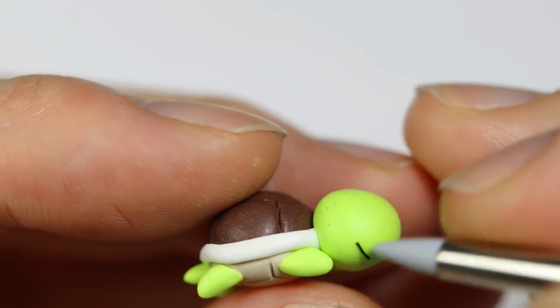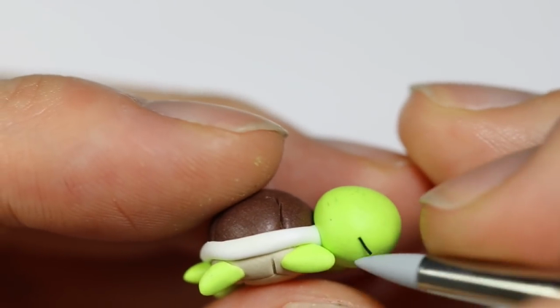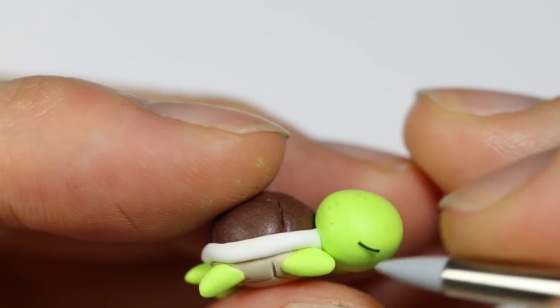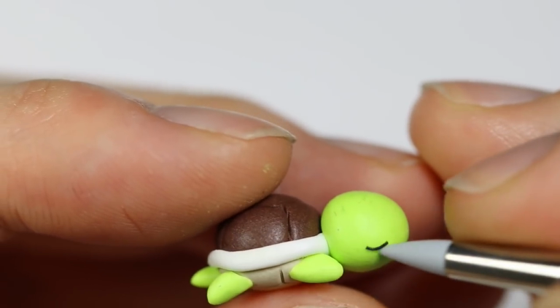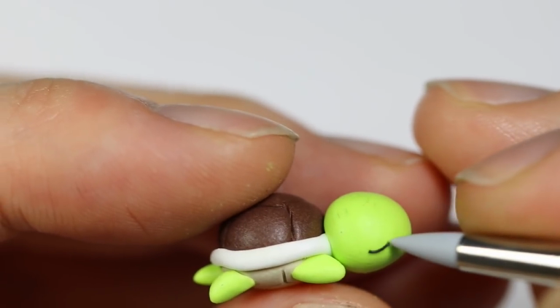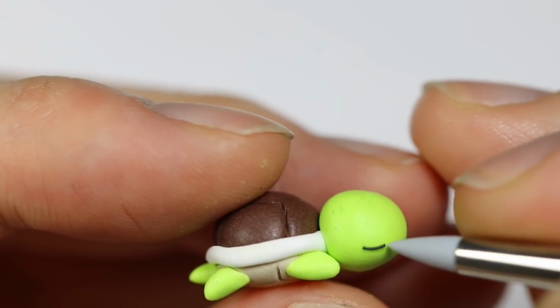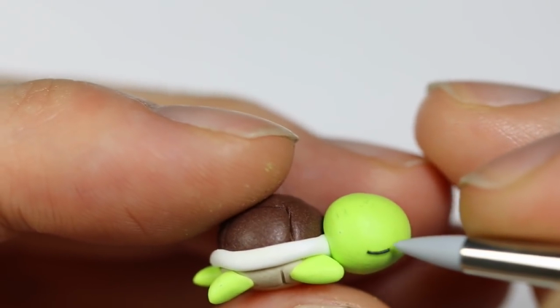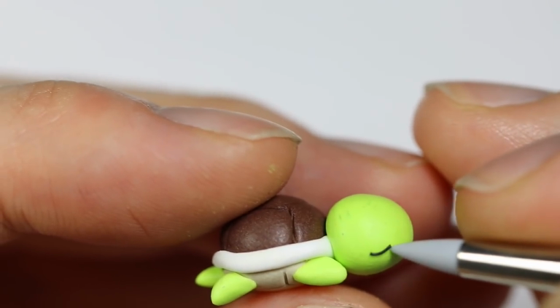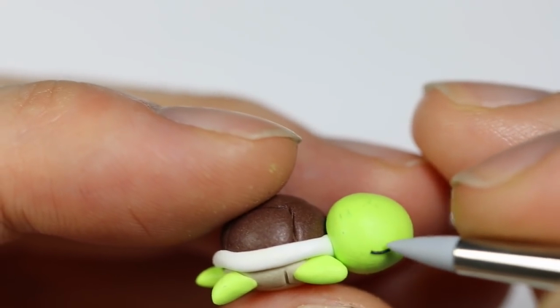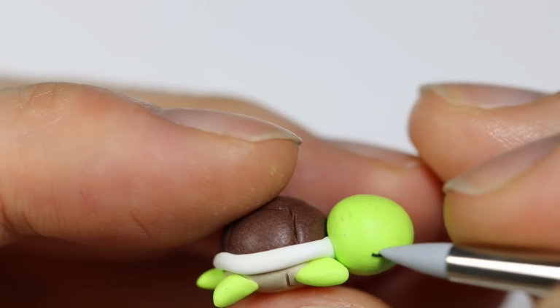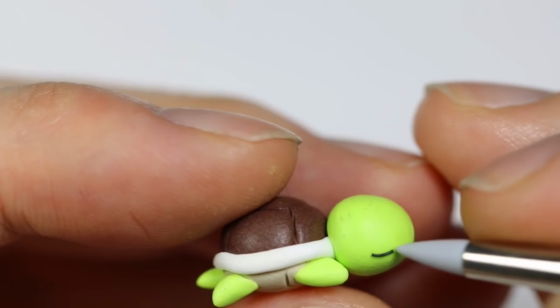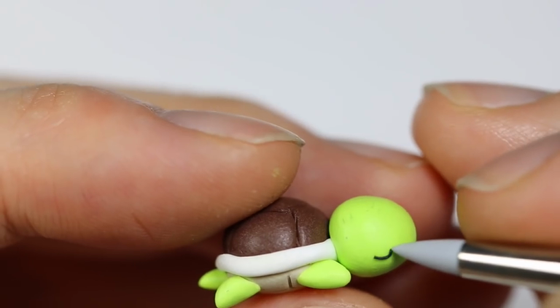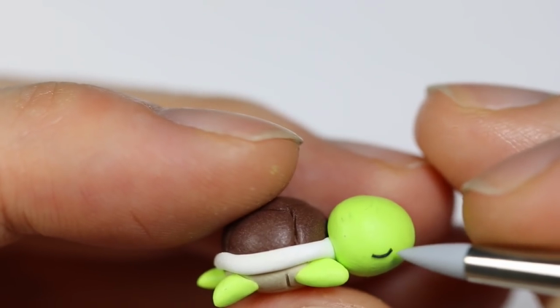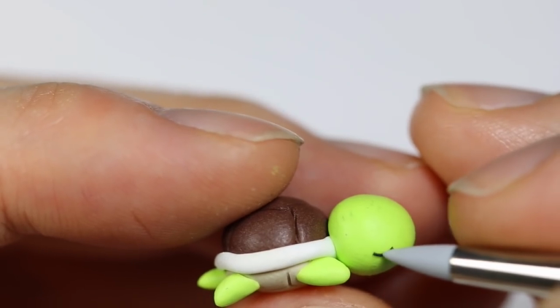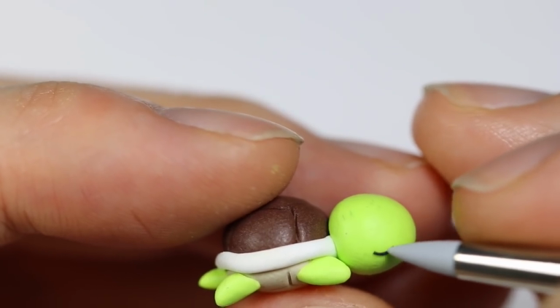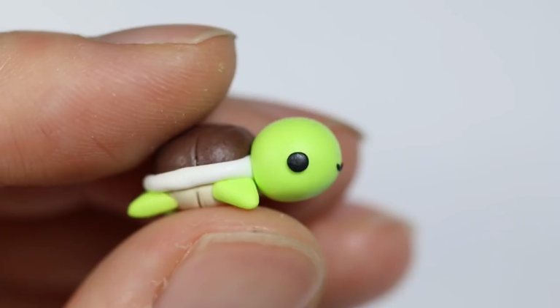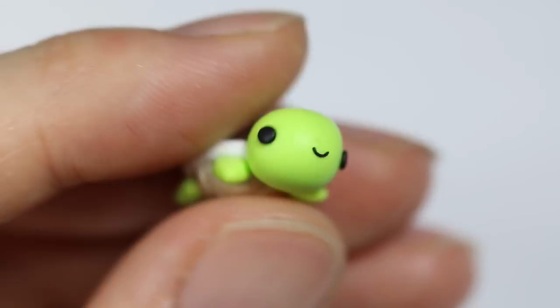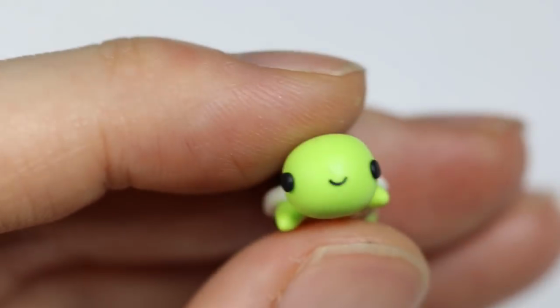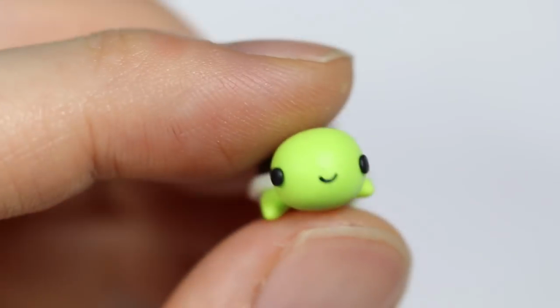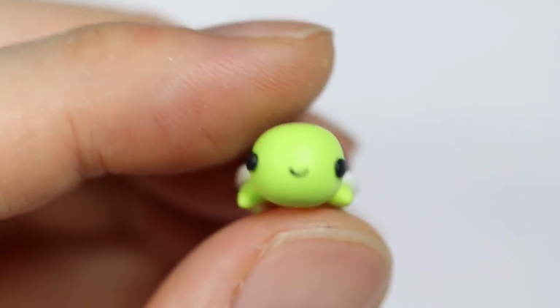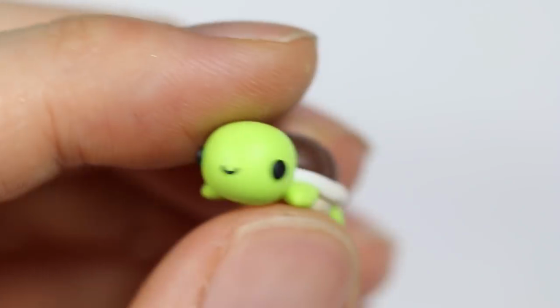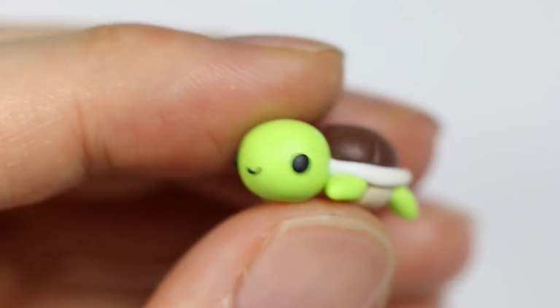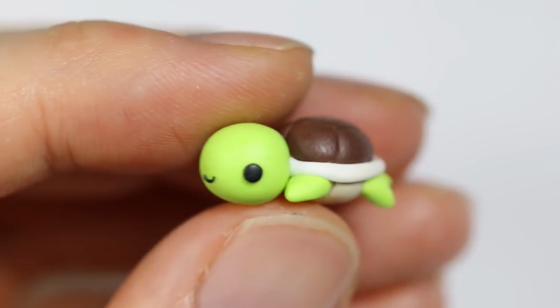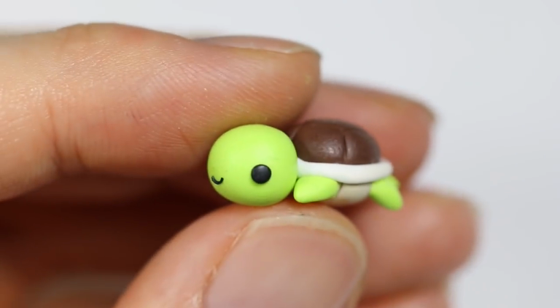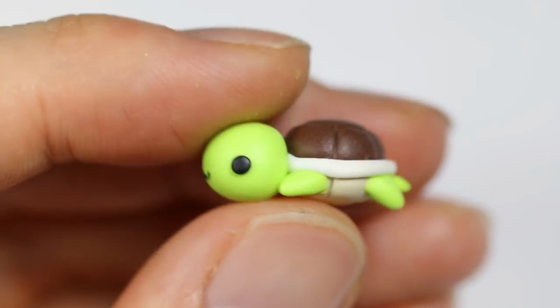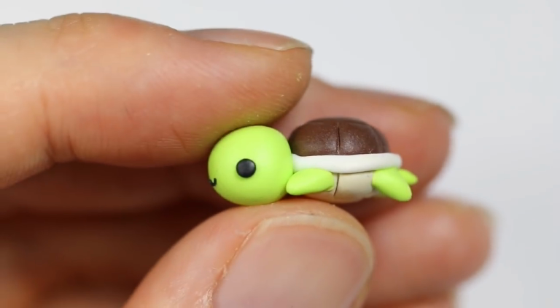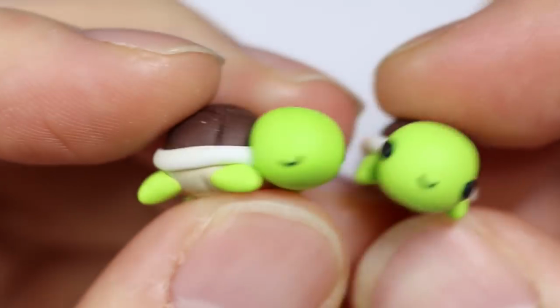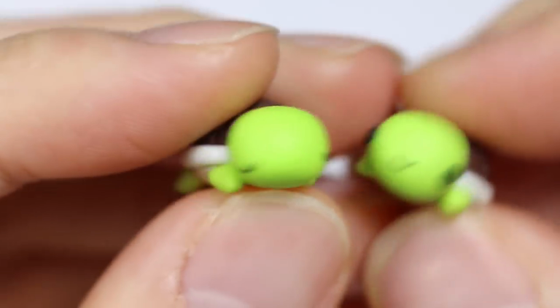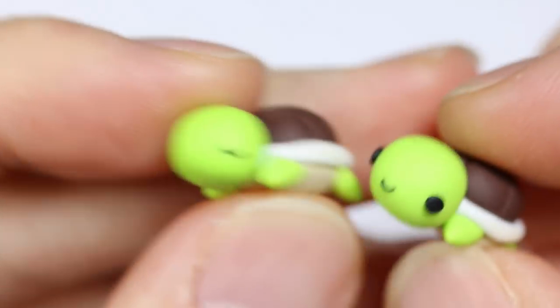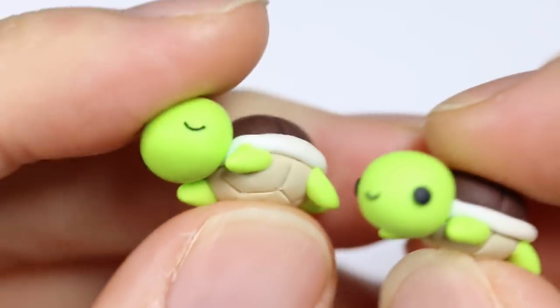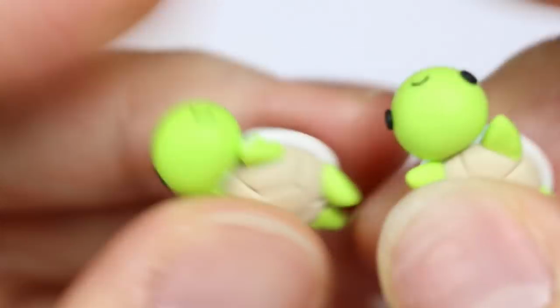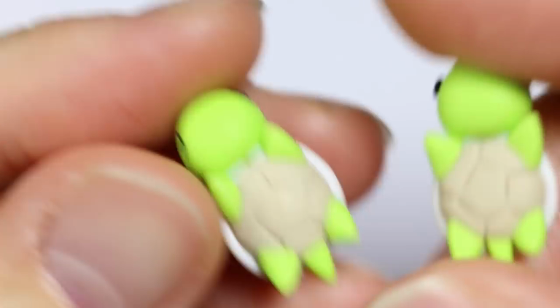Then you want to add the eyes. Here I added a sleeping turtle so I can put that on top of the tank, and I also added a smiling turtle to be in the water. And here are the two turtles completely baked.